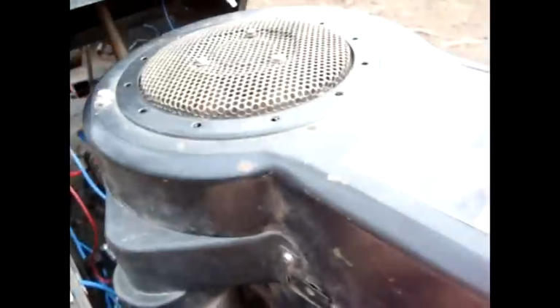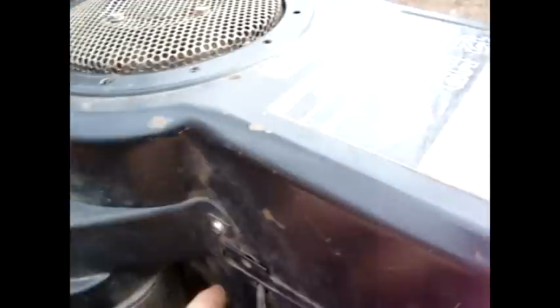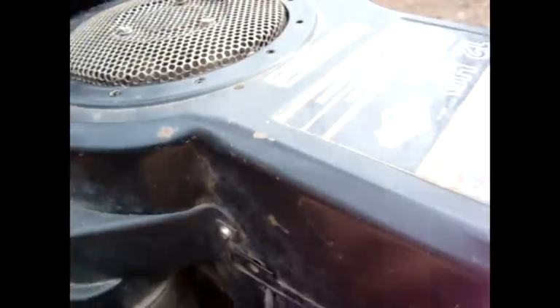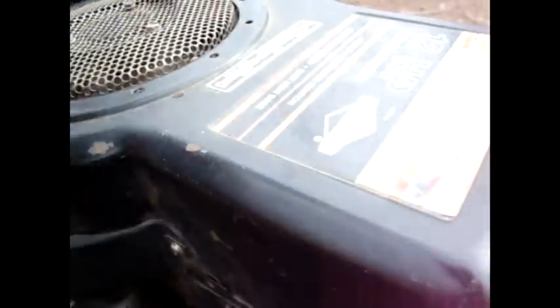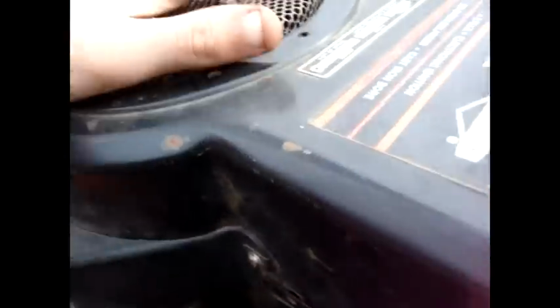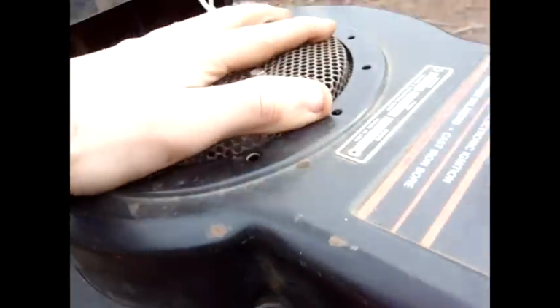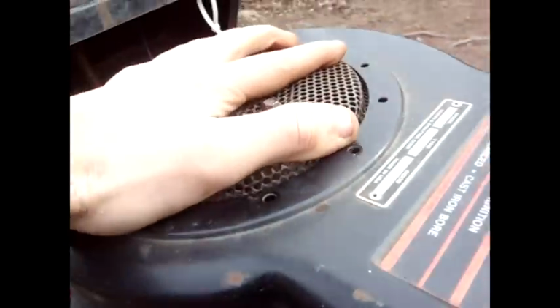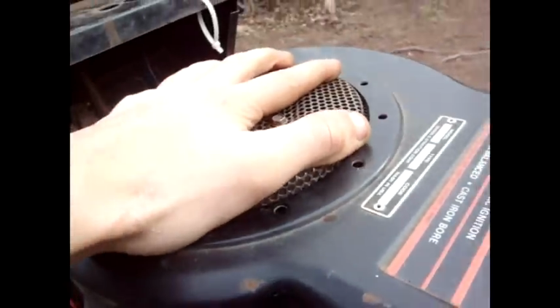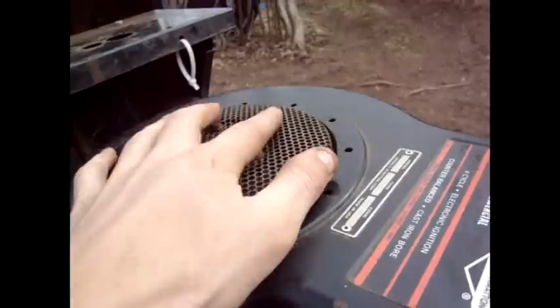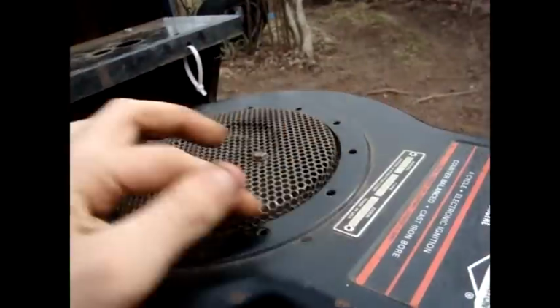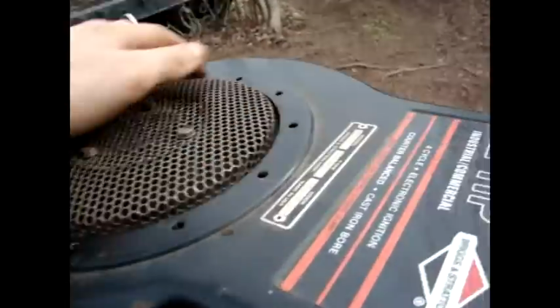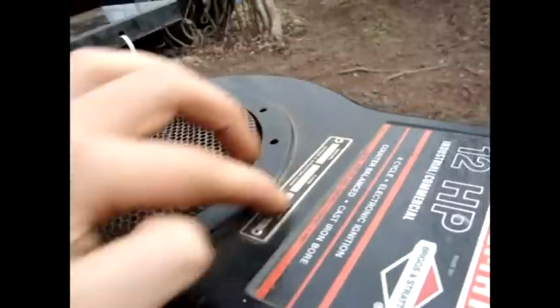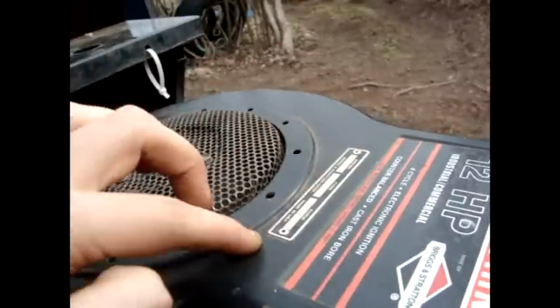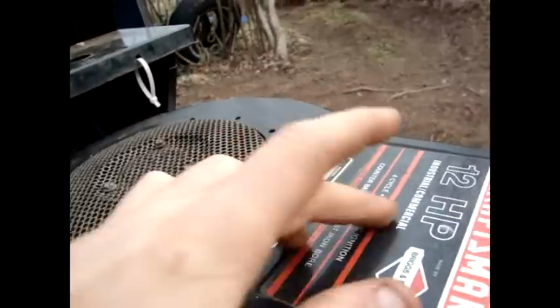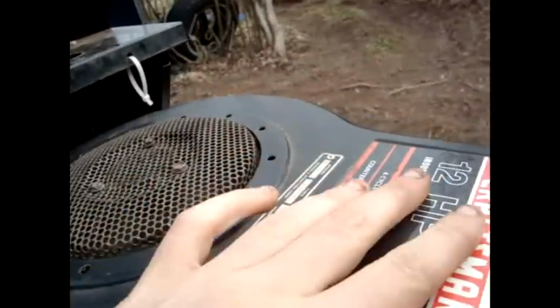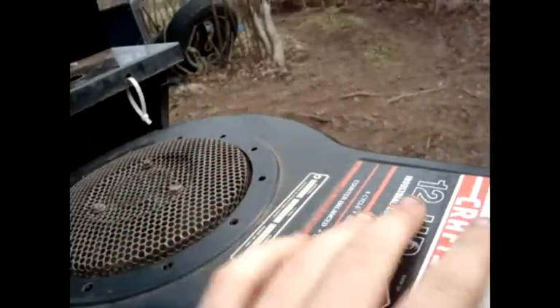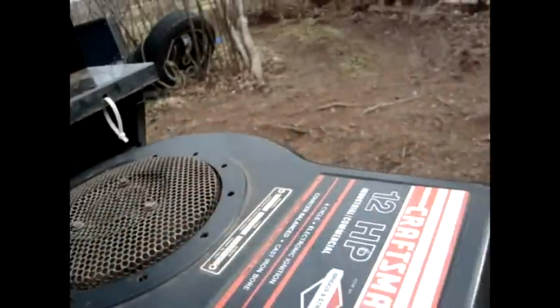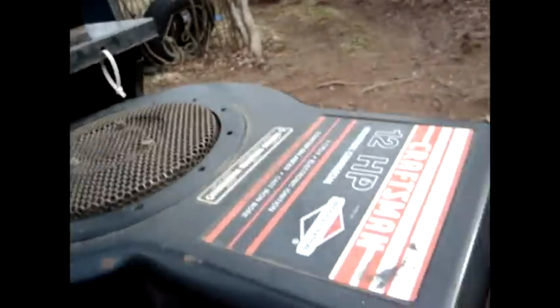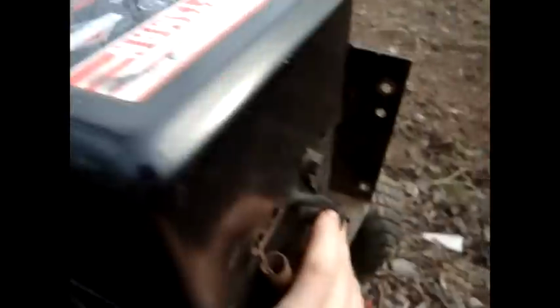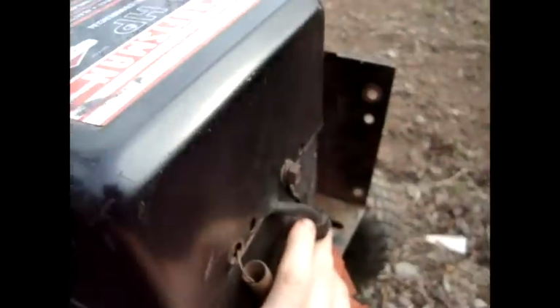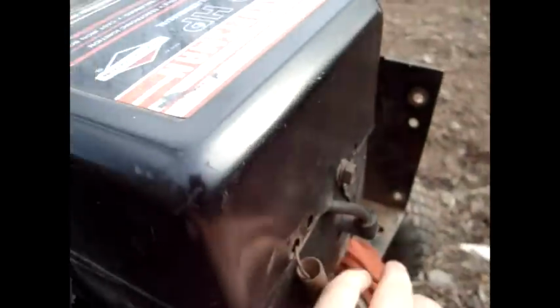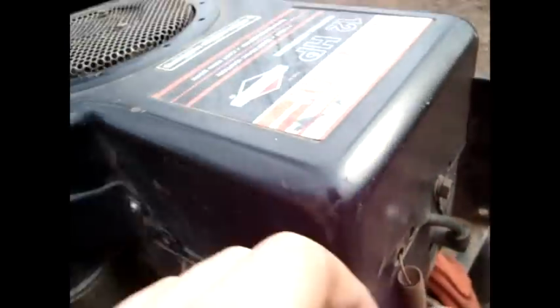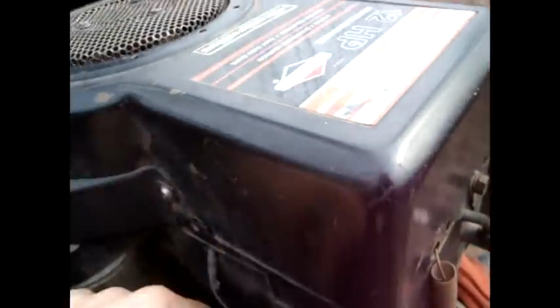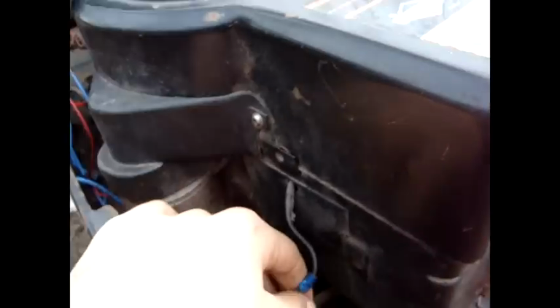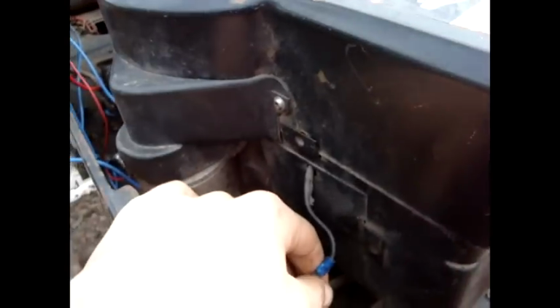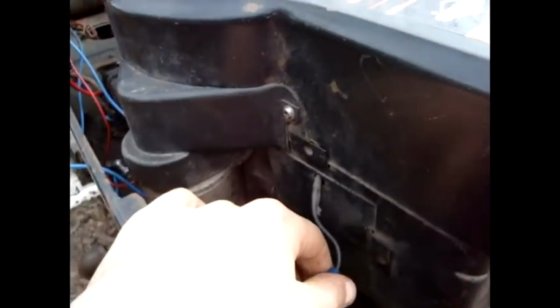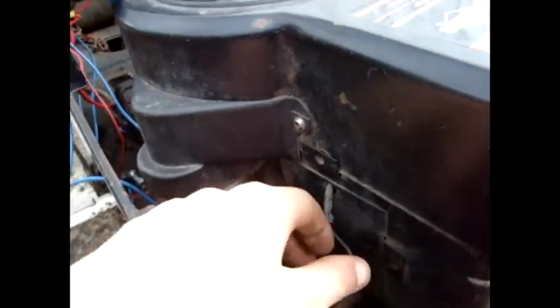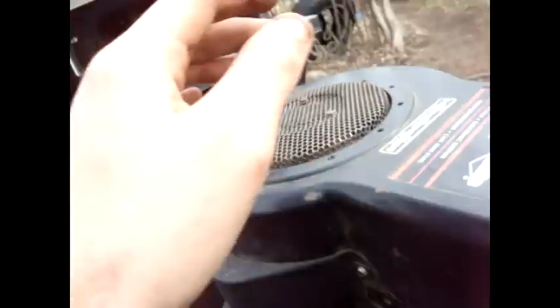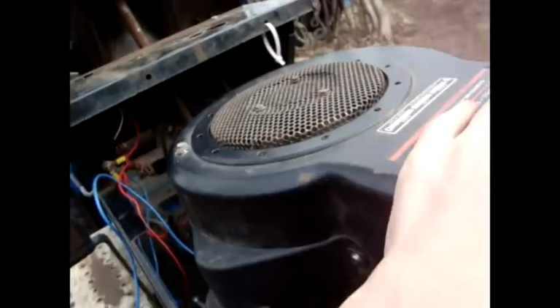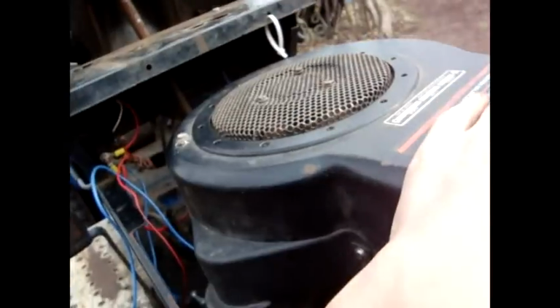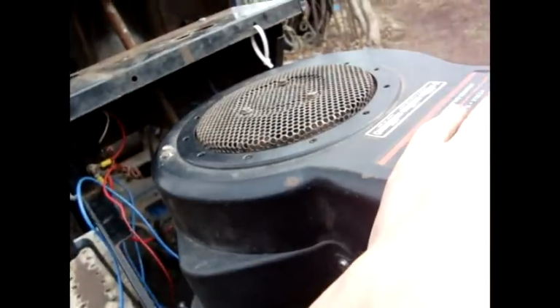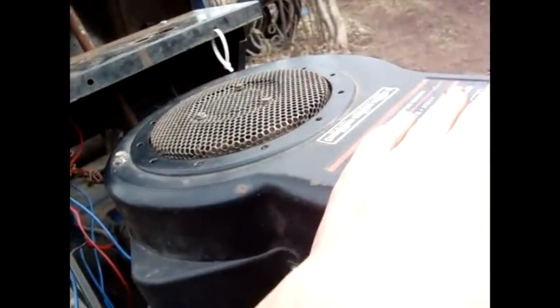The coil is kicked in when the motor turns — the flywheel turns on the inside, kicks the coil in, then gives it power. But when you turn the switch to the ground, it grounds your motor and turns it off.